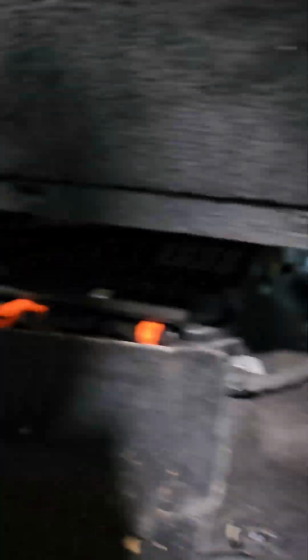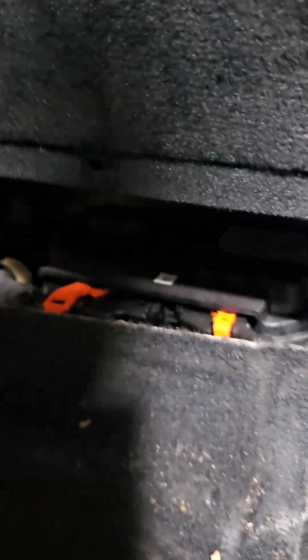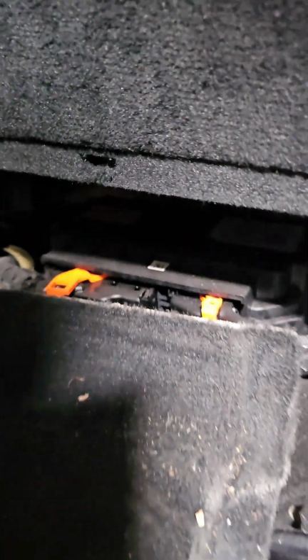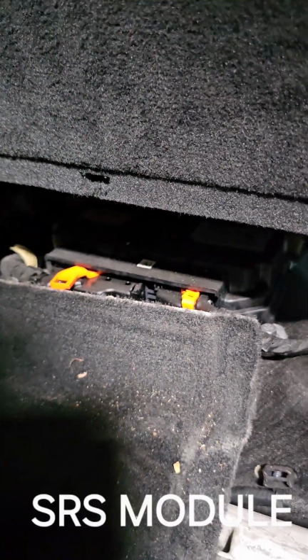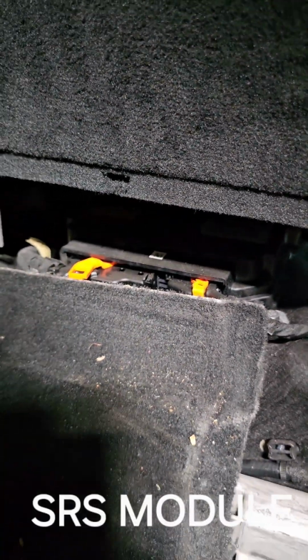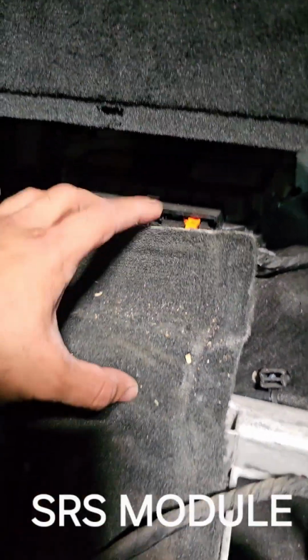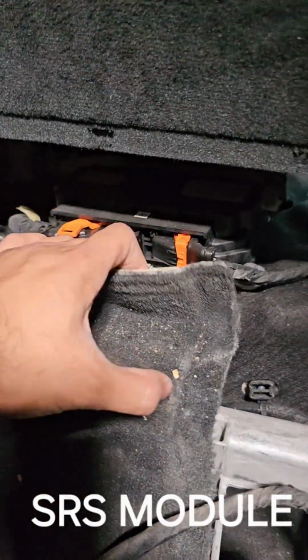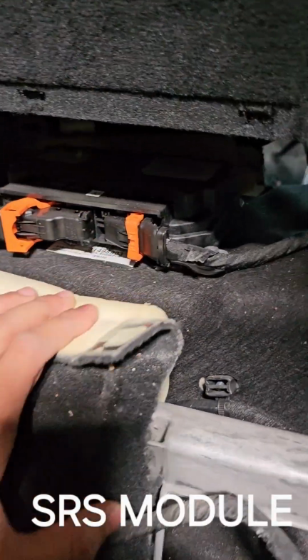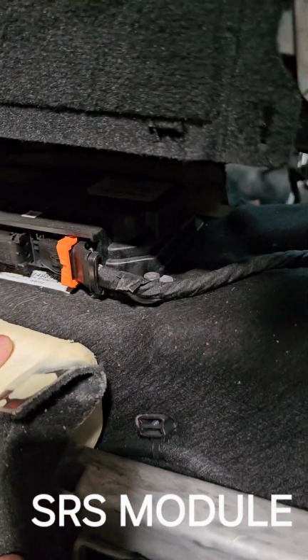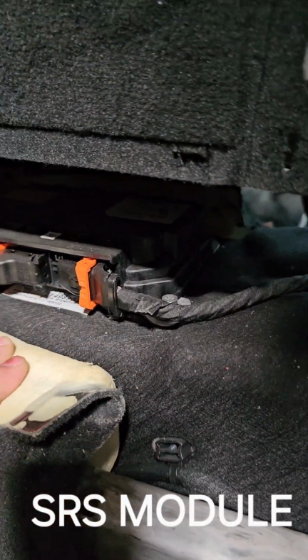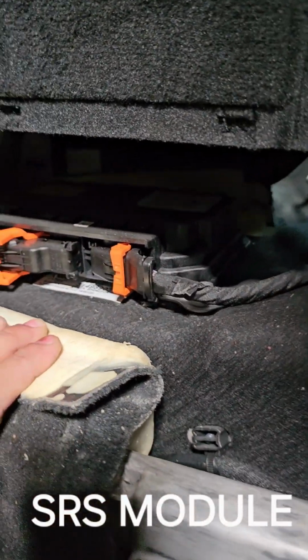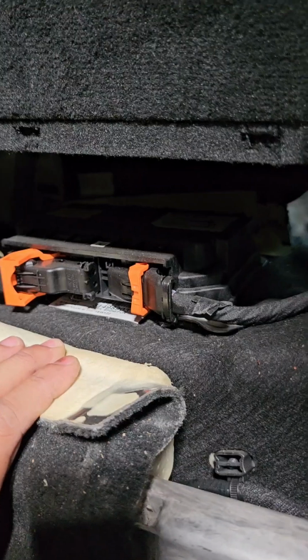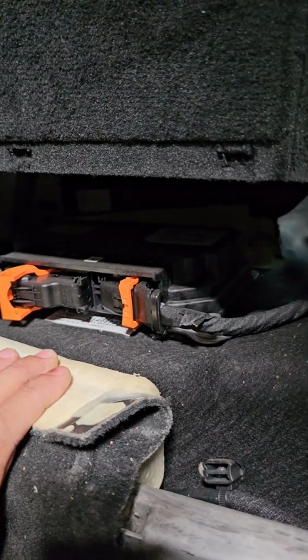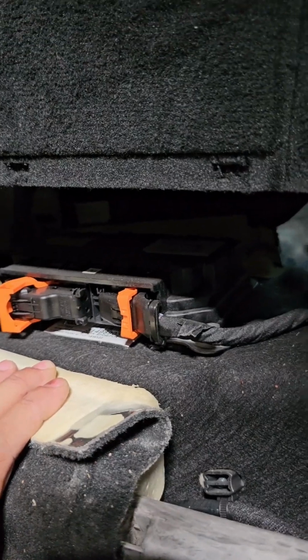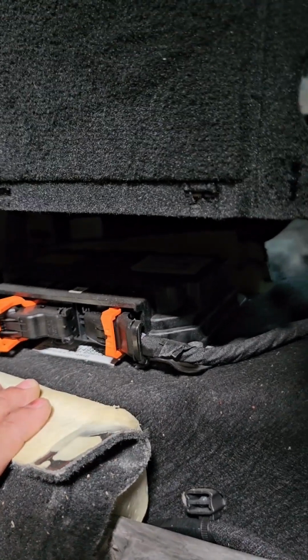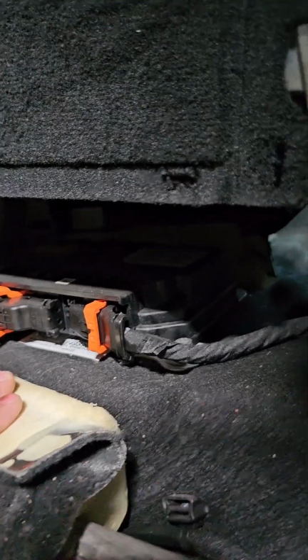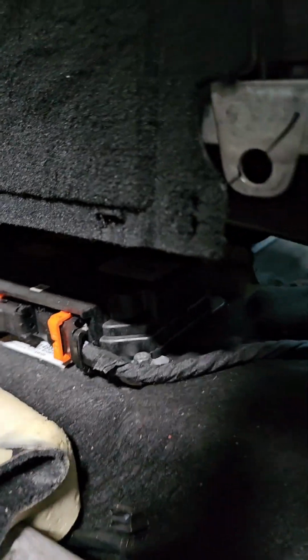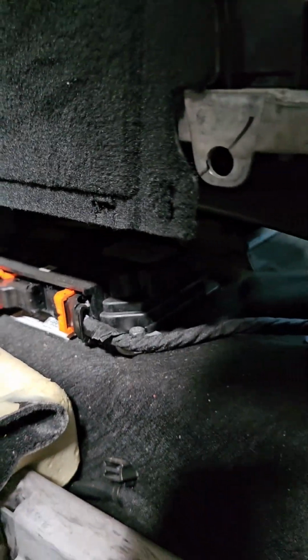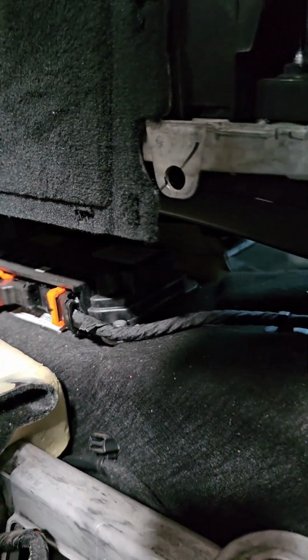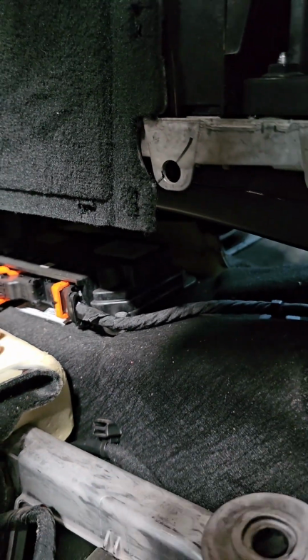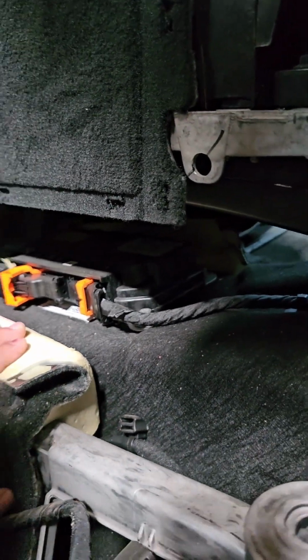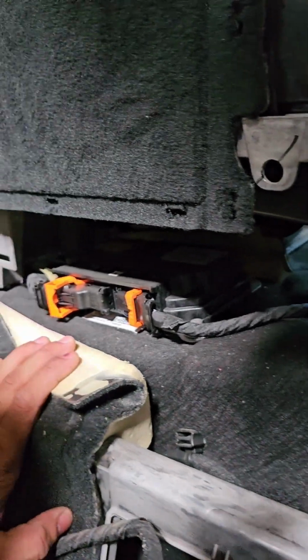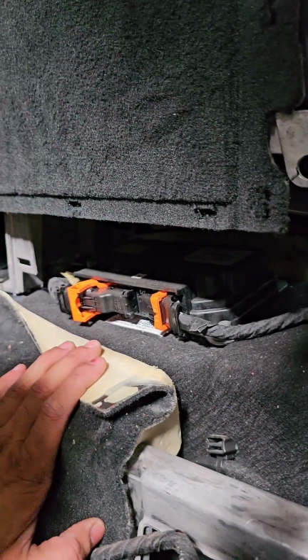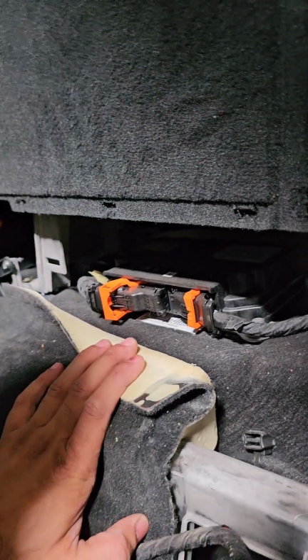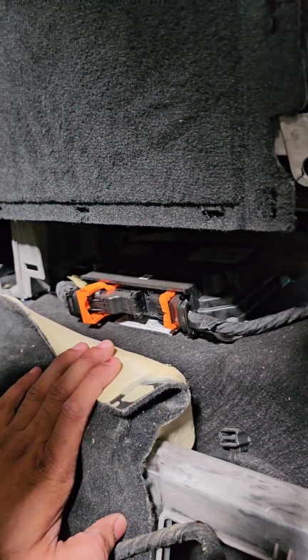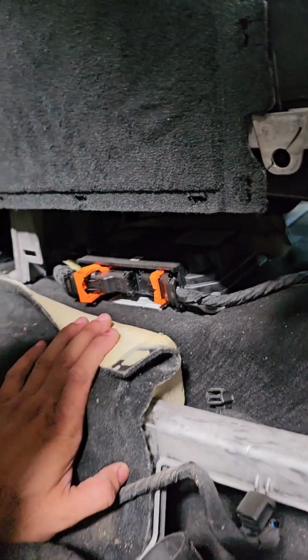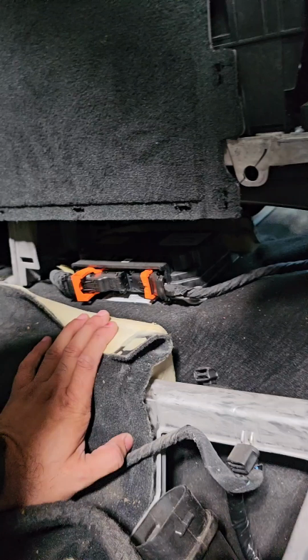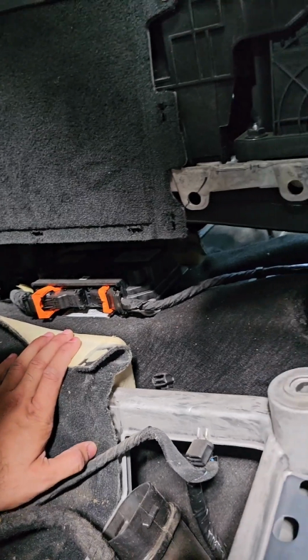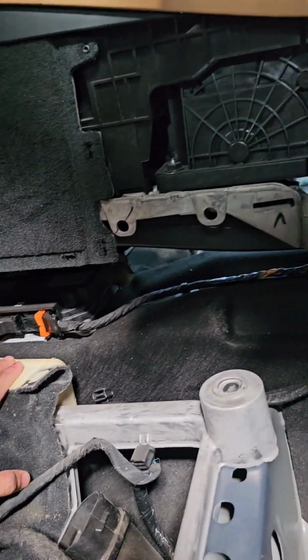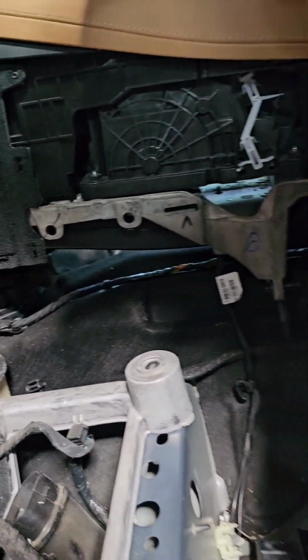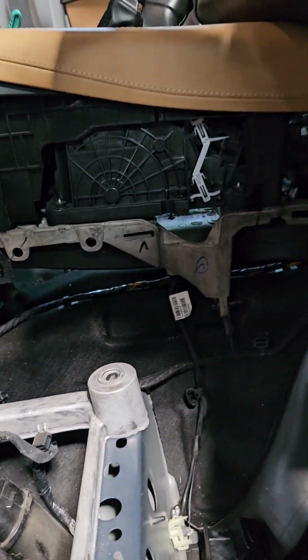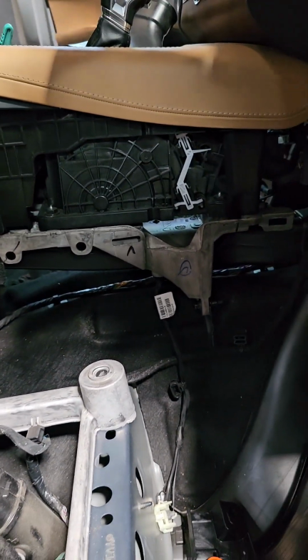This is where the SRS control unit sits. Absolutely terrible engineering — to access this you just have to rip everything apart.